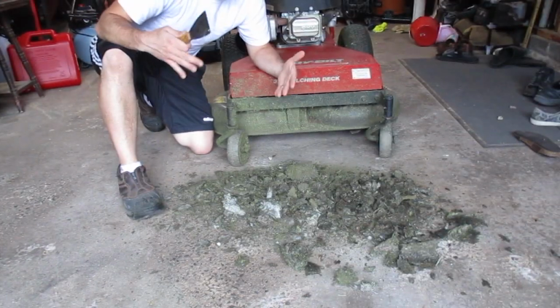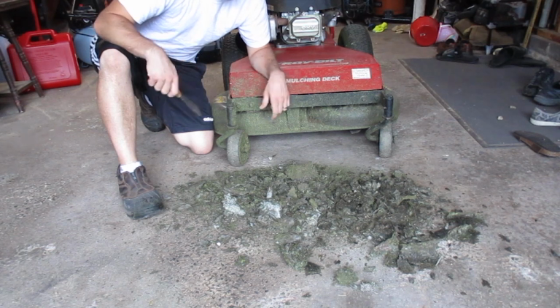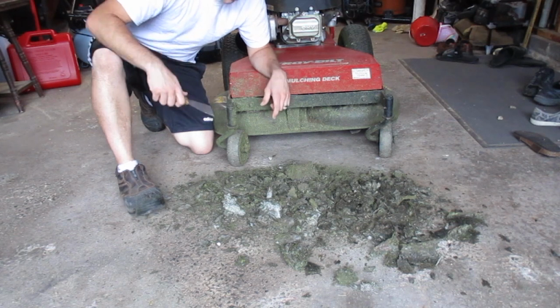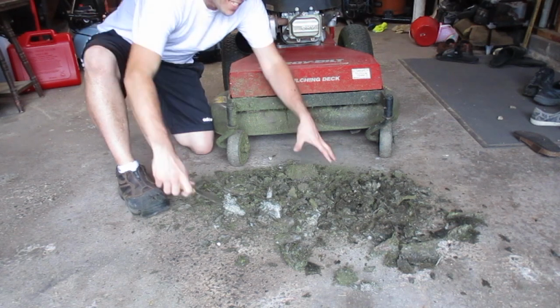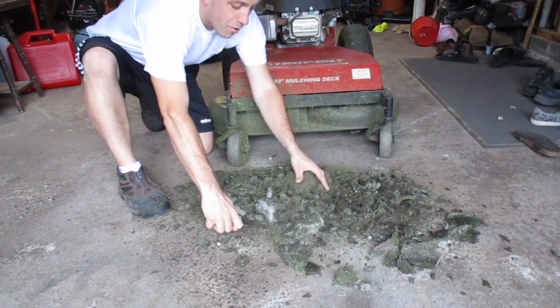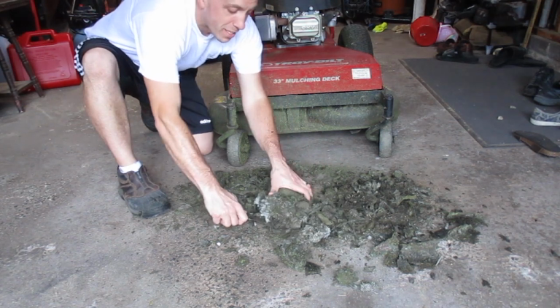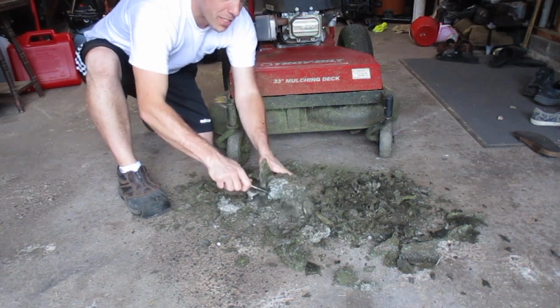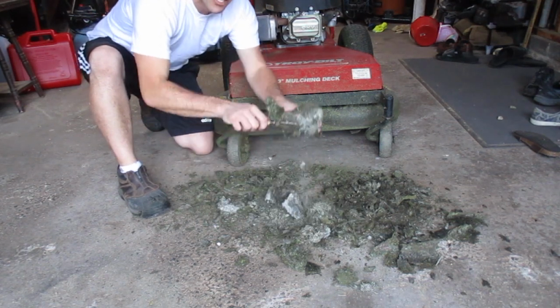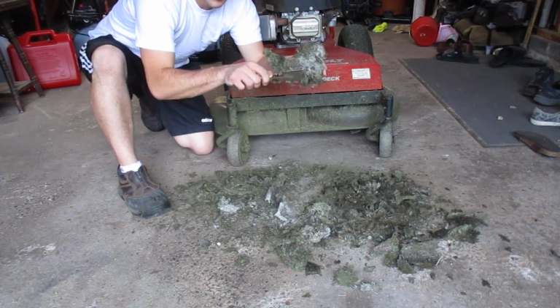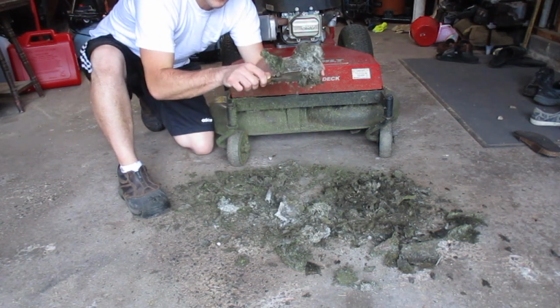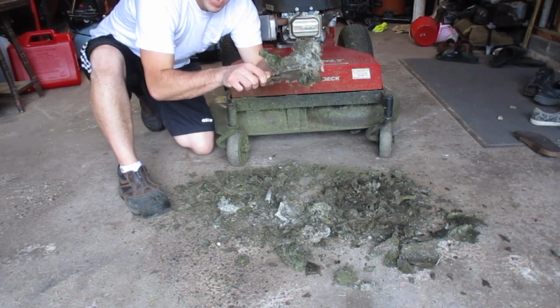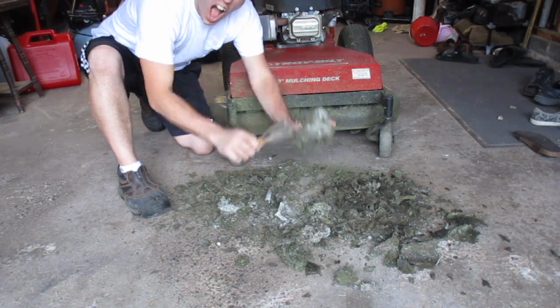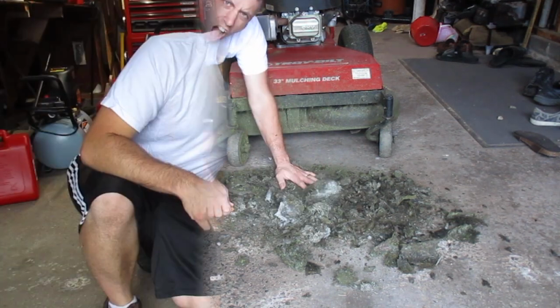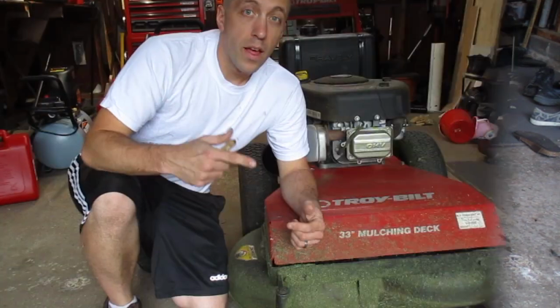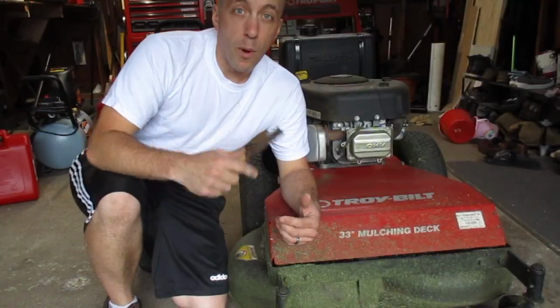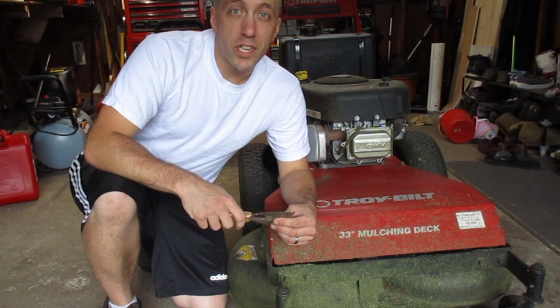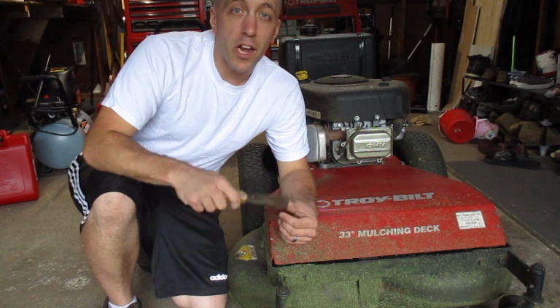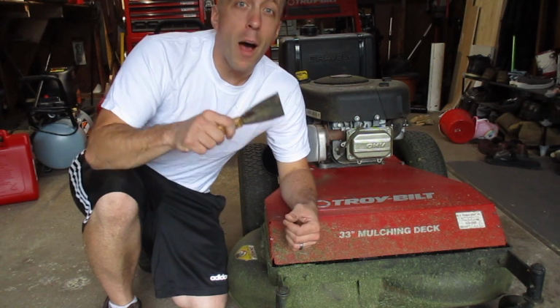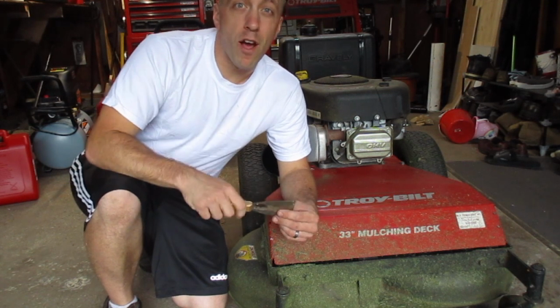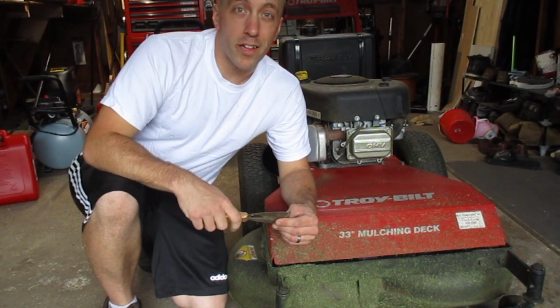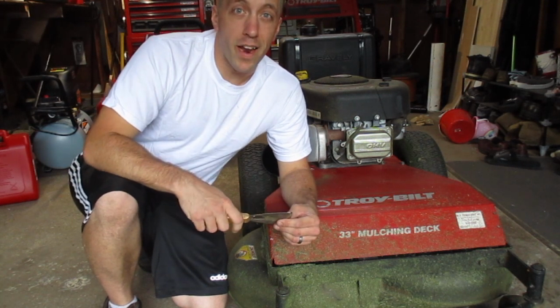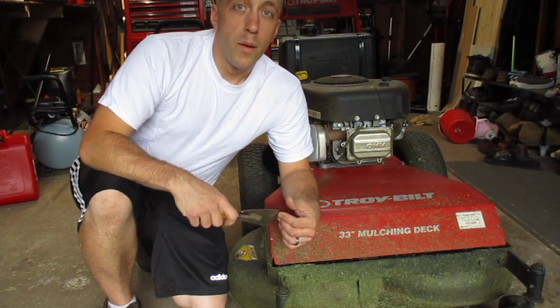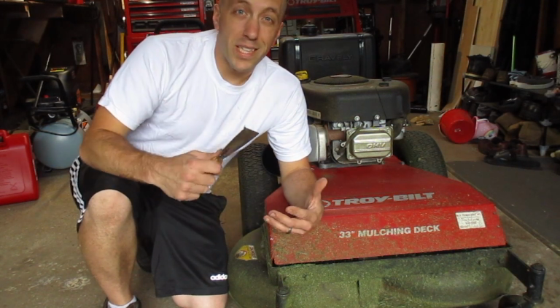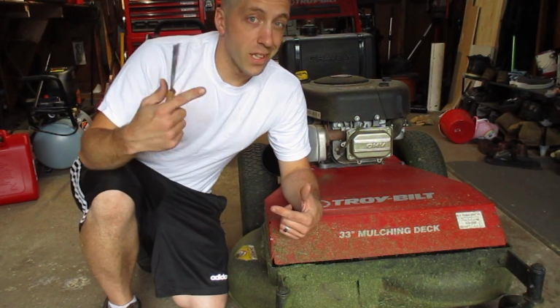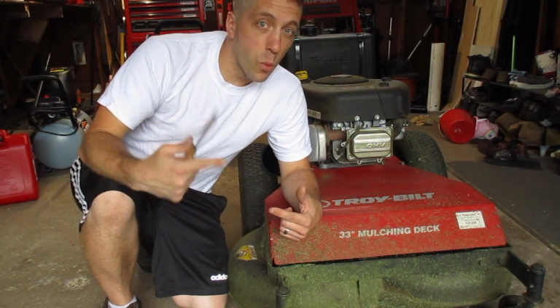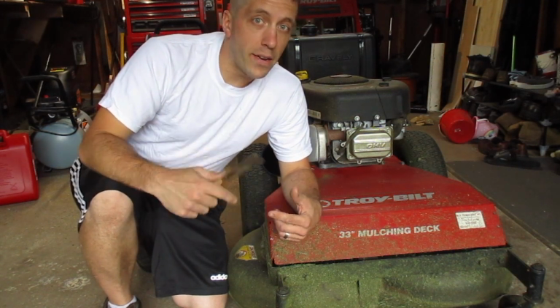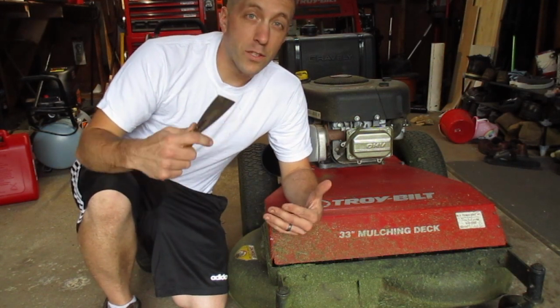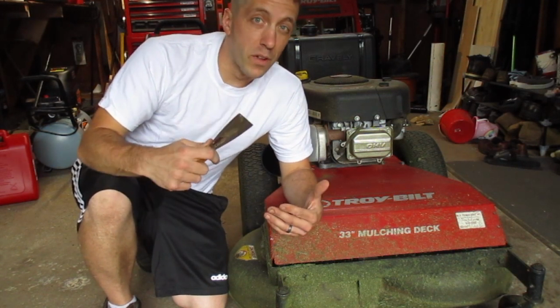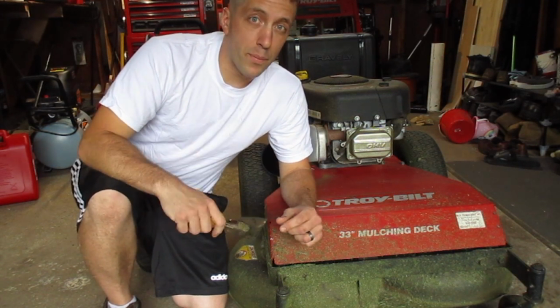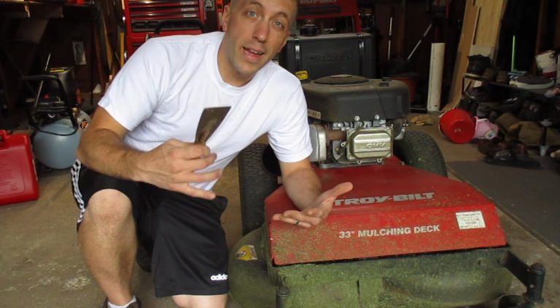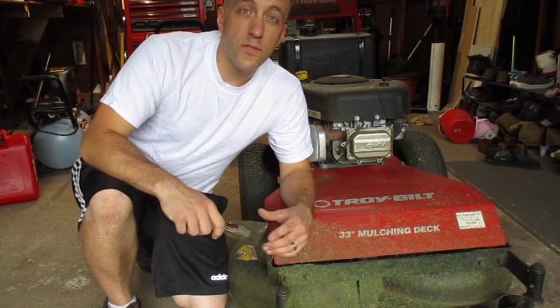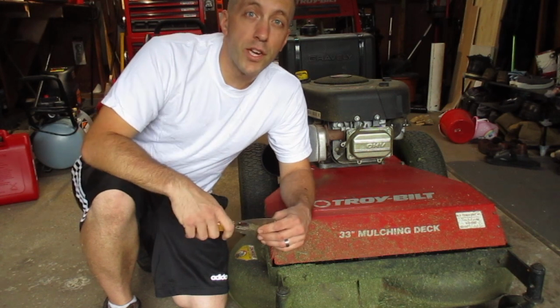Look at all the dead grass clippings that I just pulled out of this thing. This mower should now cut a lot better after I clean that up because it has less weight, less build up, and less vibration.